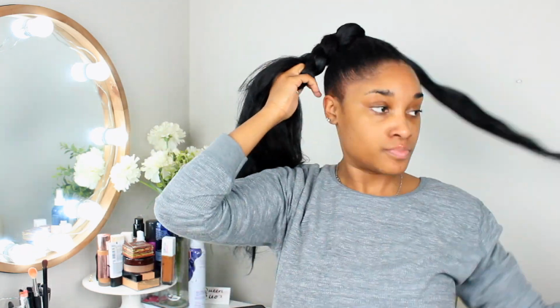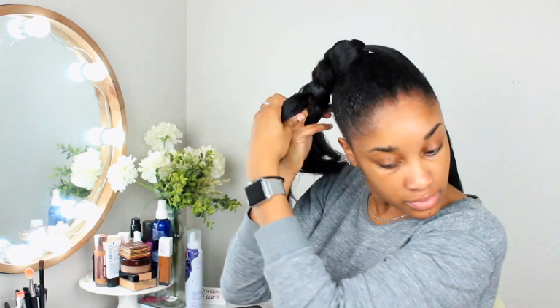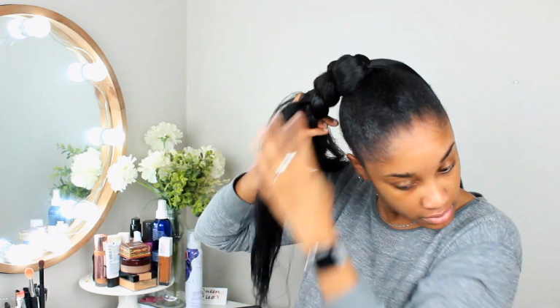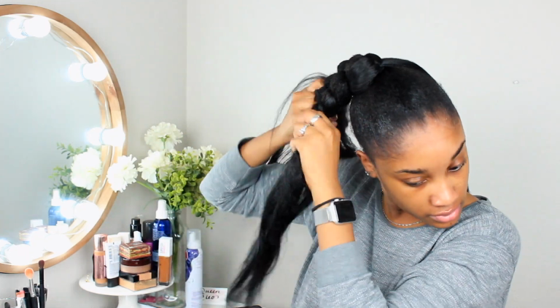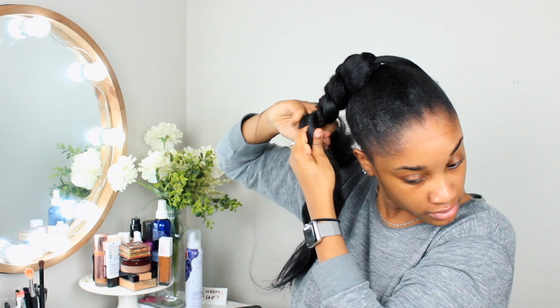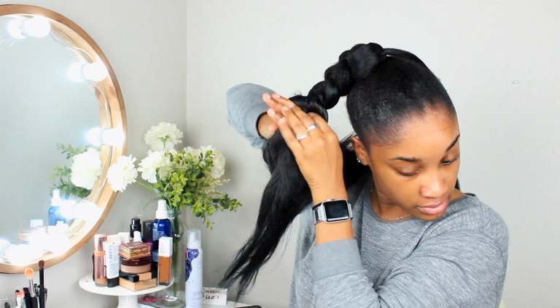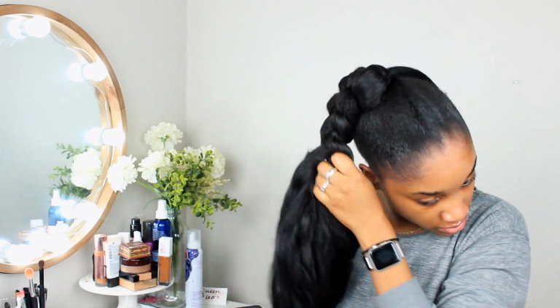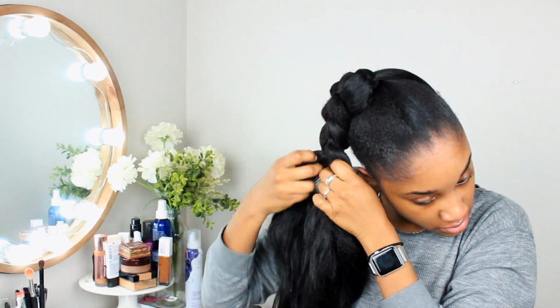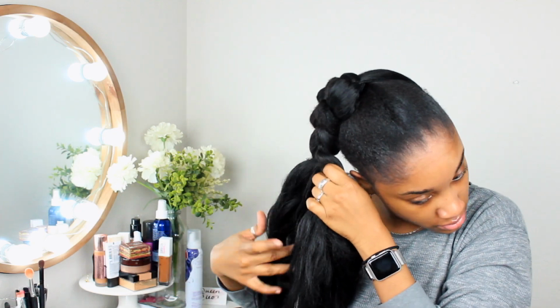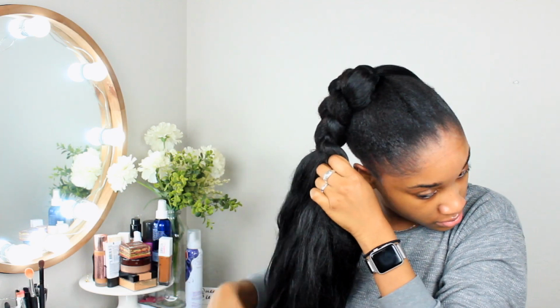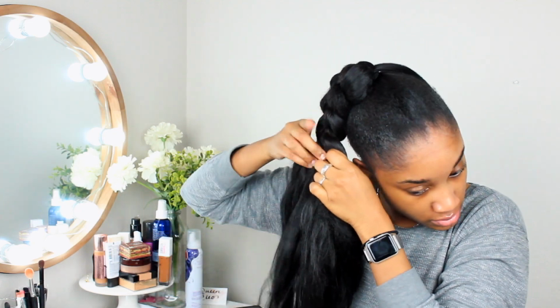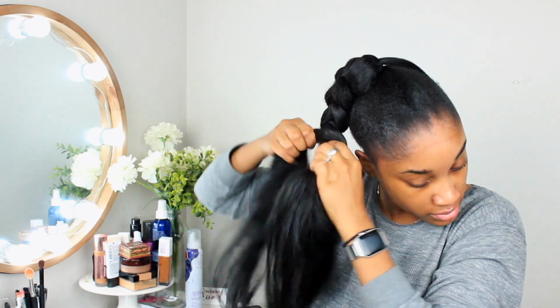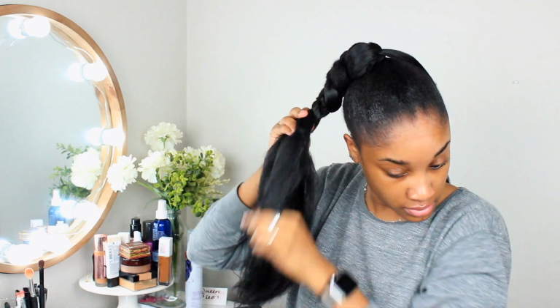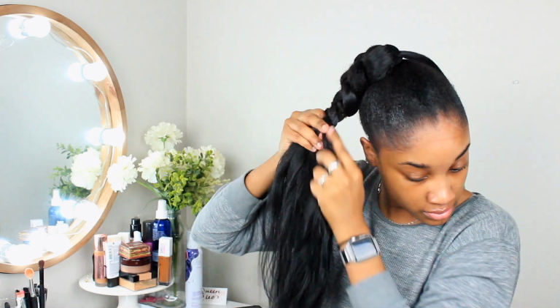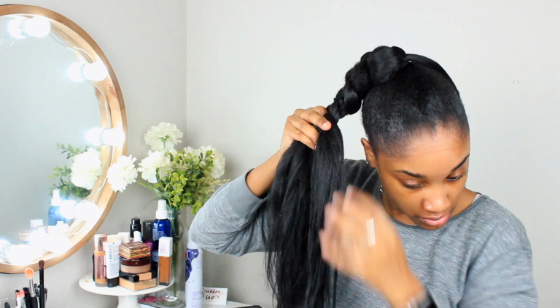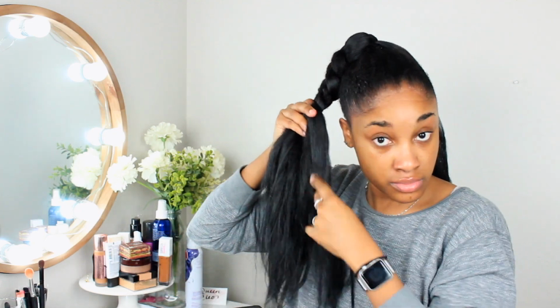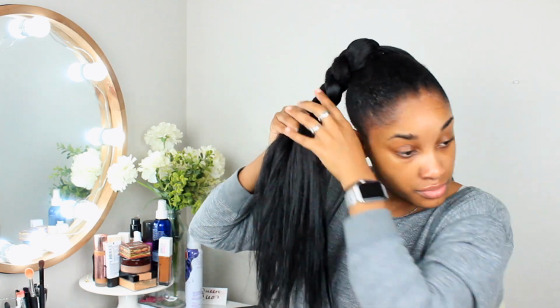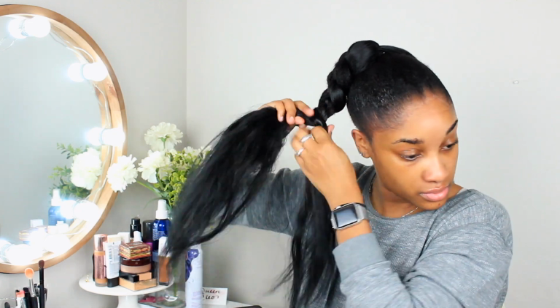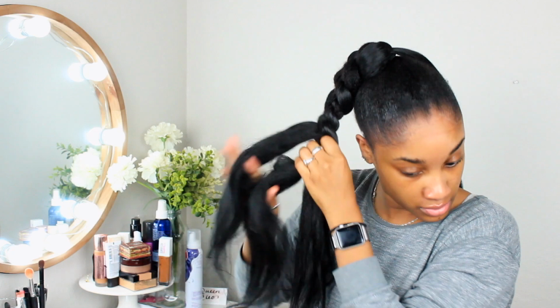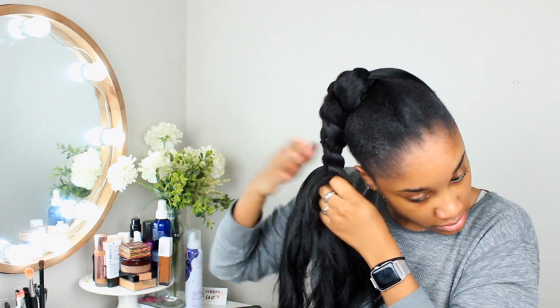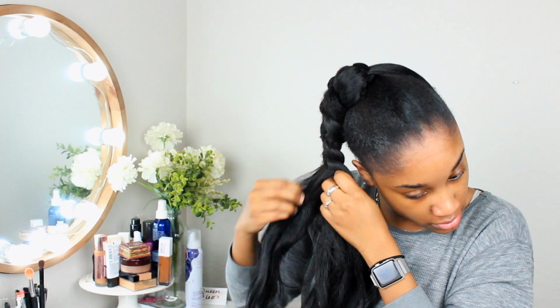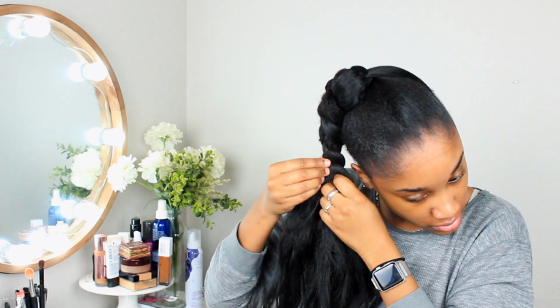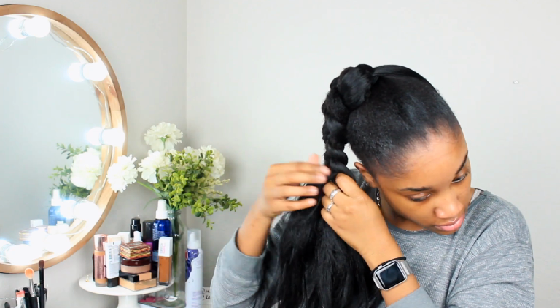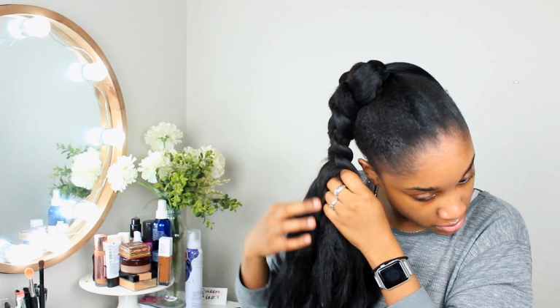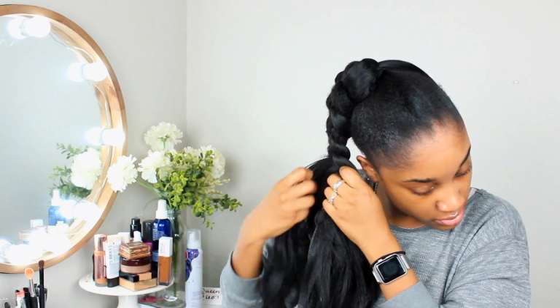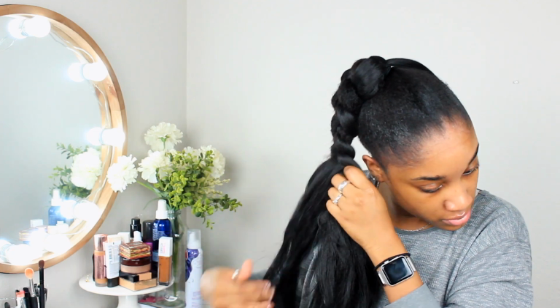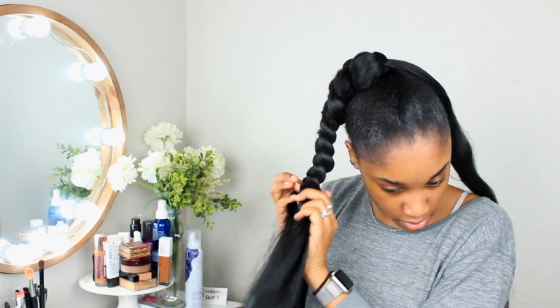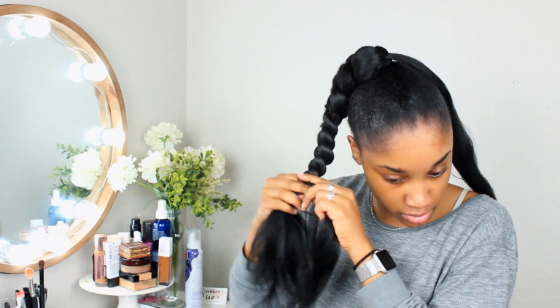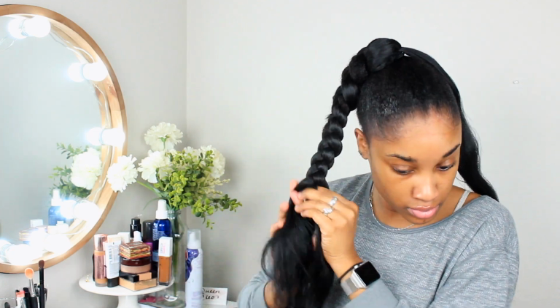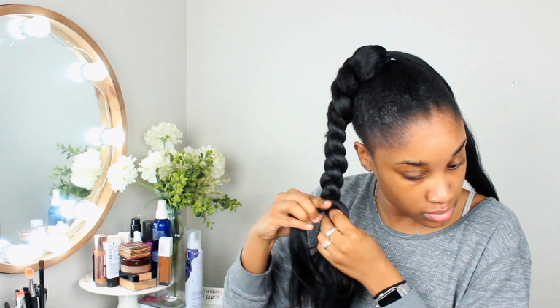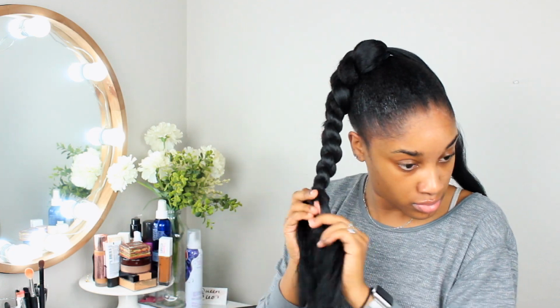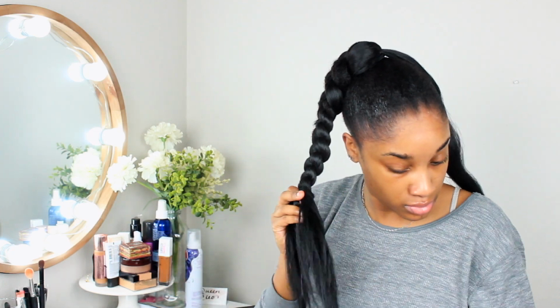This is my second time using this braiding hair. I got it from the beauty supply store. They had no 1Bs left, so I had to get the color 1, so that's why it's a little bit darker. But once the gel and everything dries in my hair, it kind of really matches.